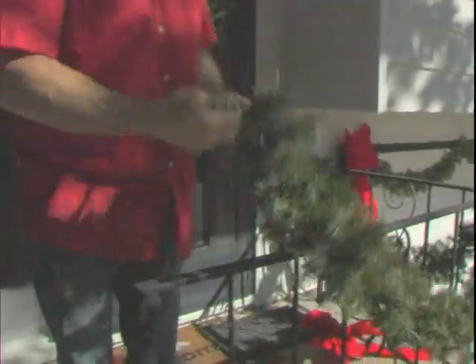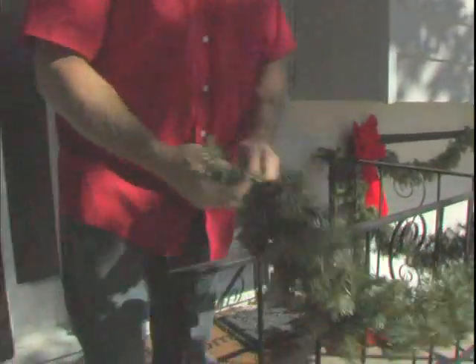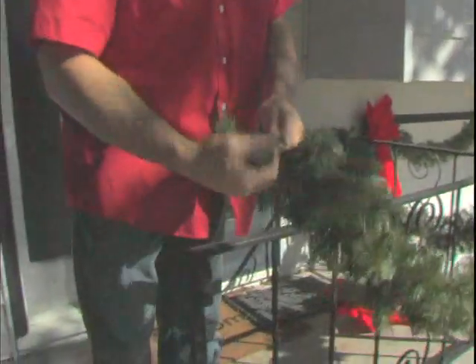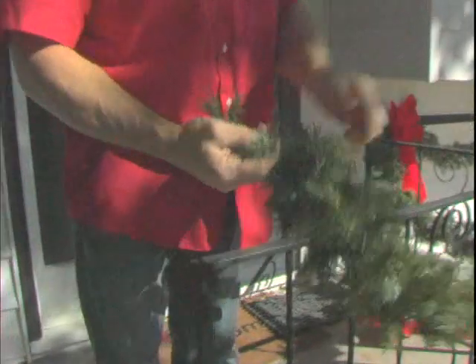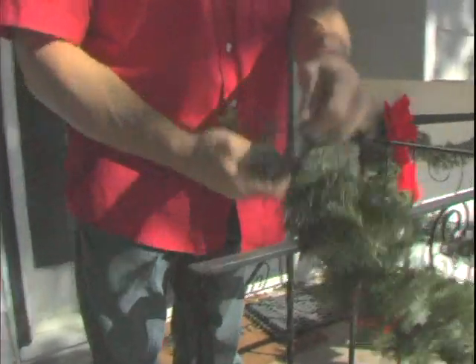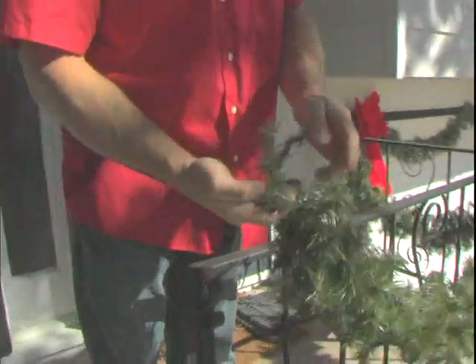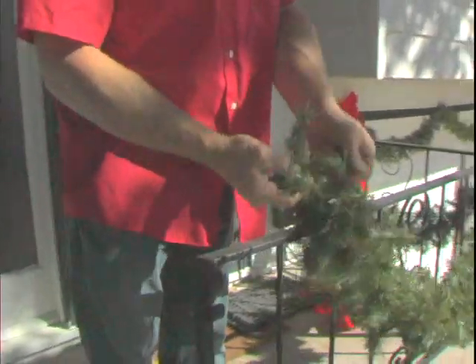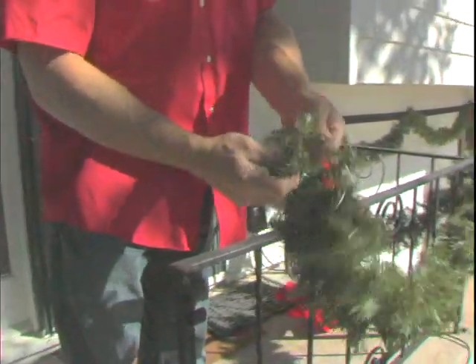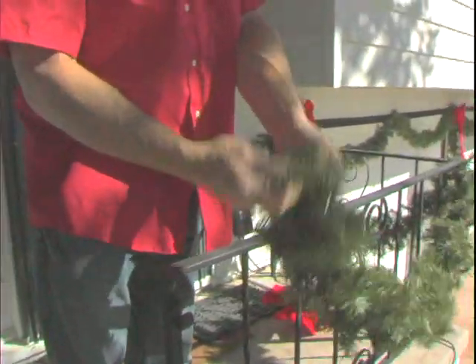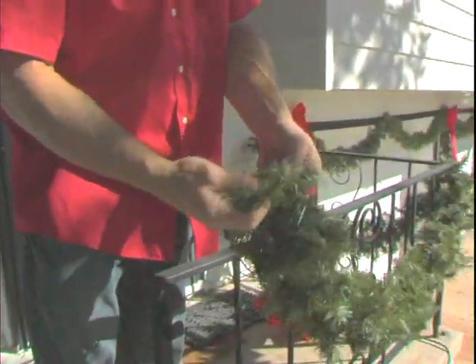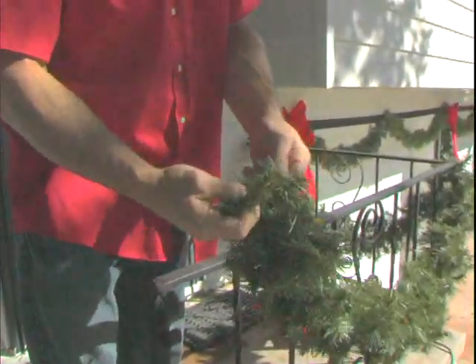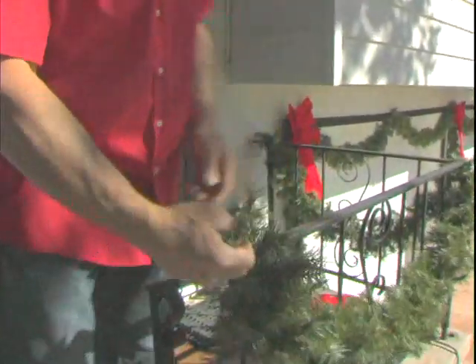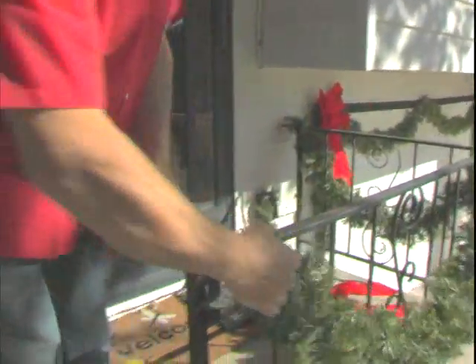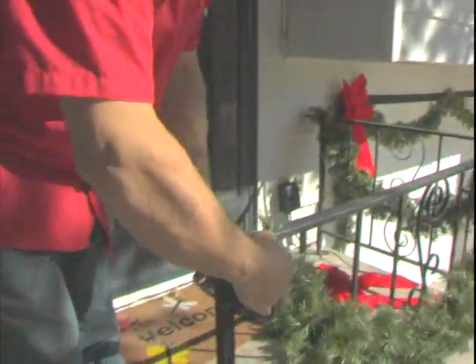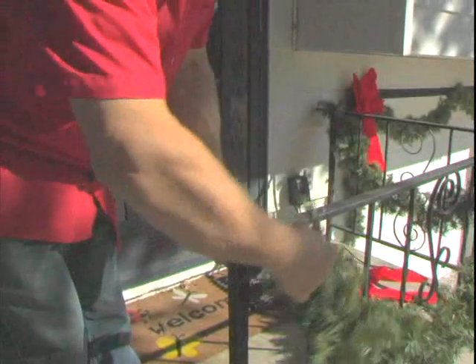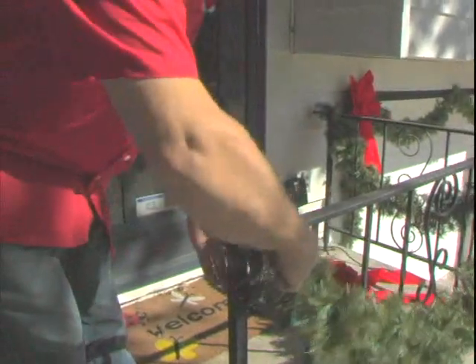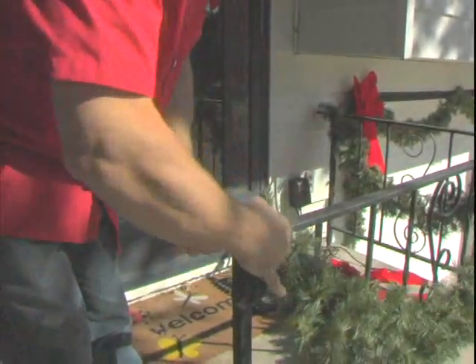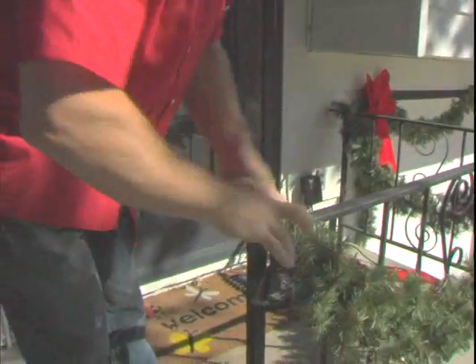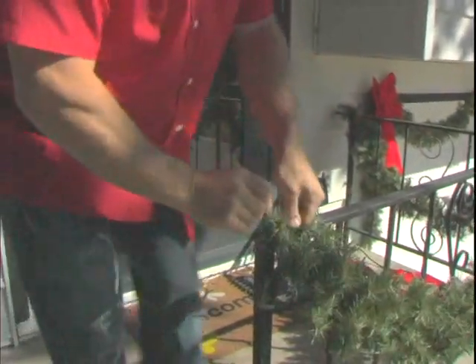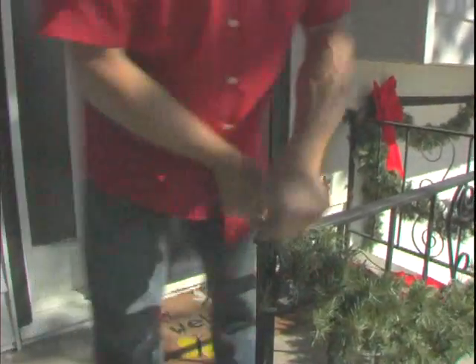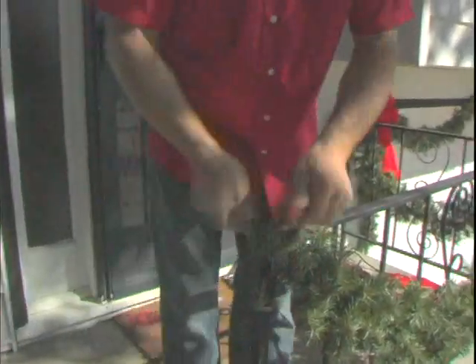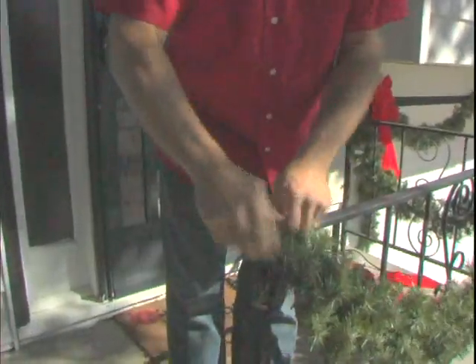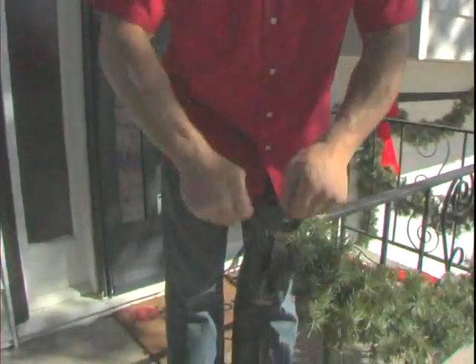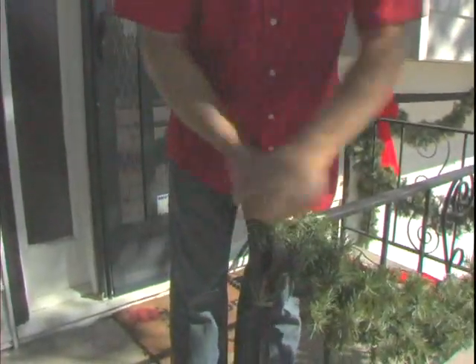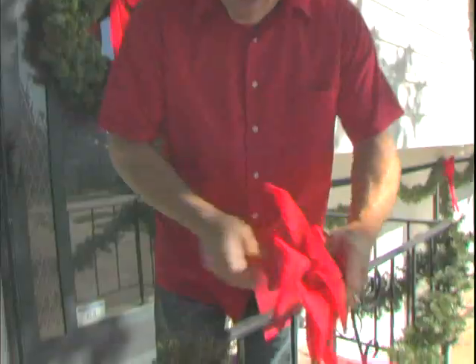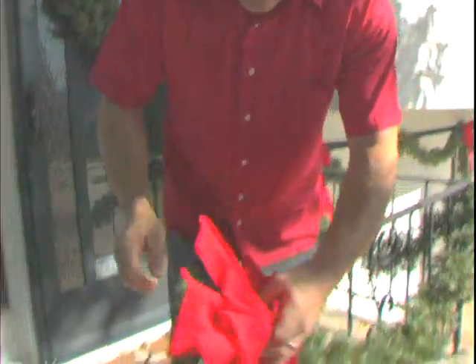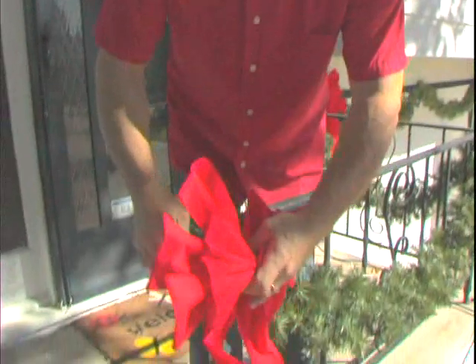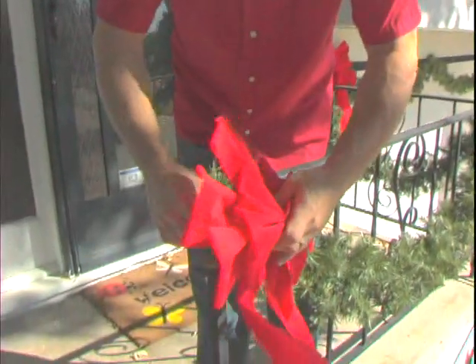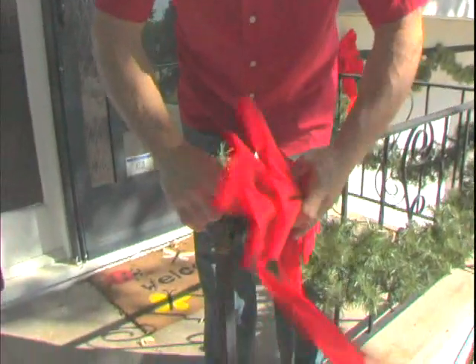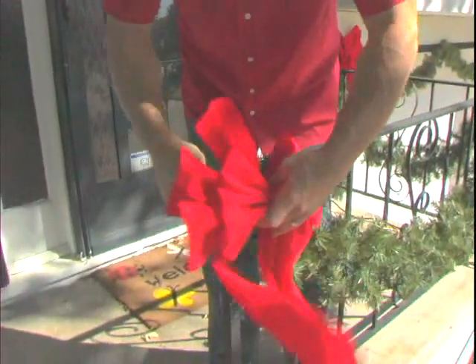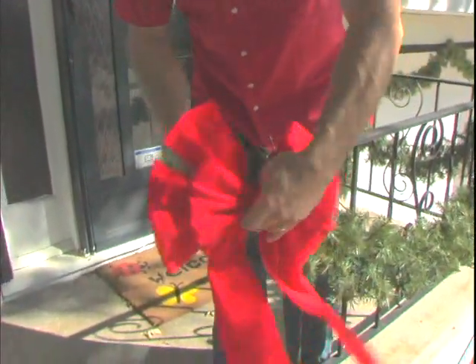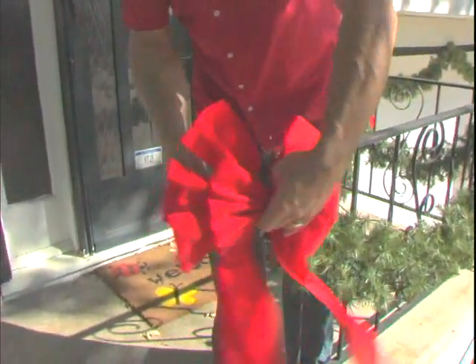Putting garland on a railing is very easy. What I'm doing is just taking a couple of branches from the garland itself and wrapping it right around the railing here, just twisting those. I'm going to put this big red bow right here on the corner.